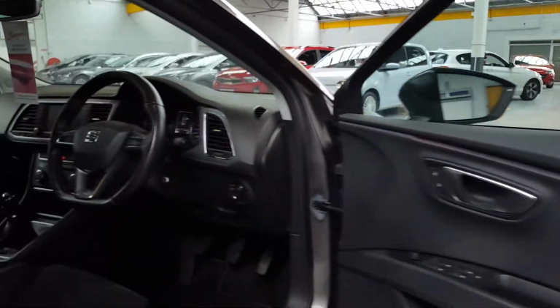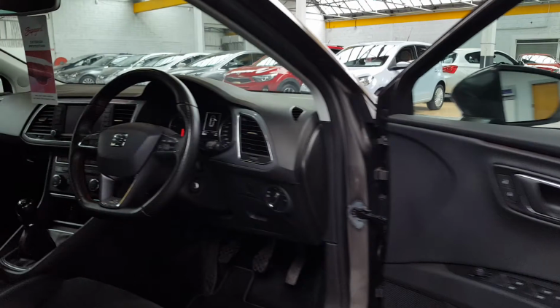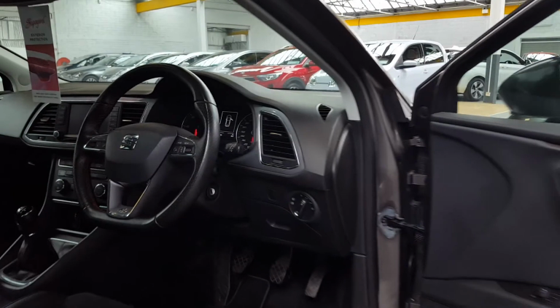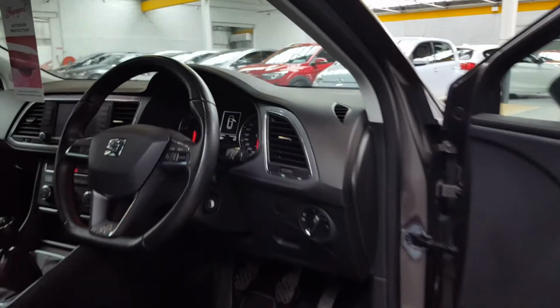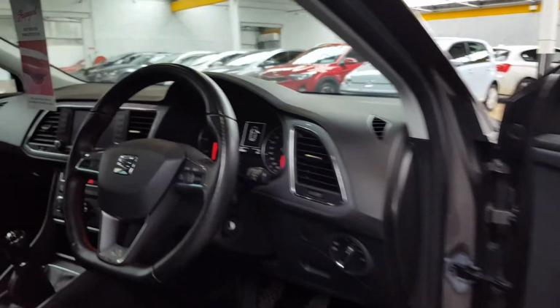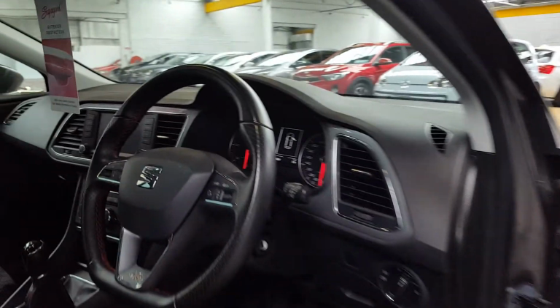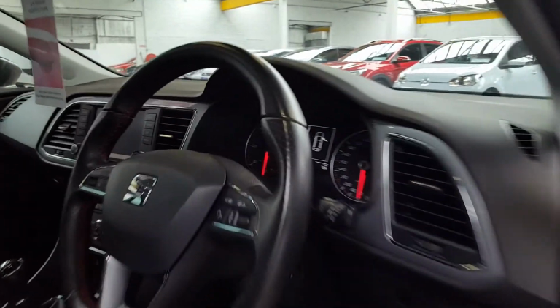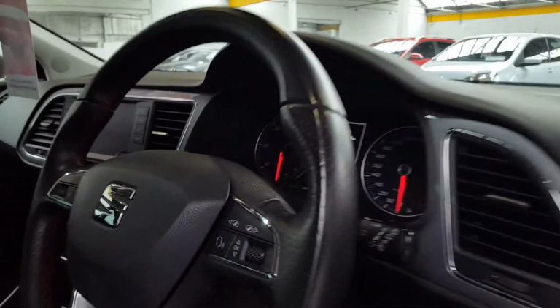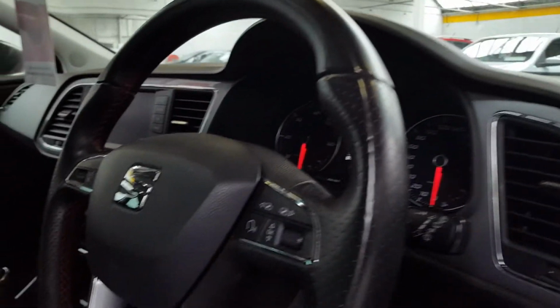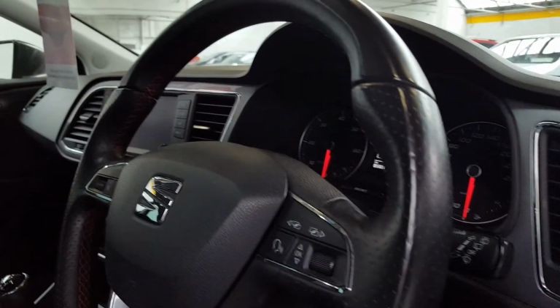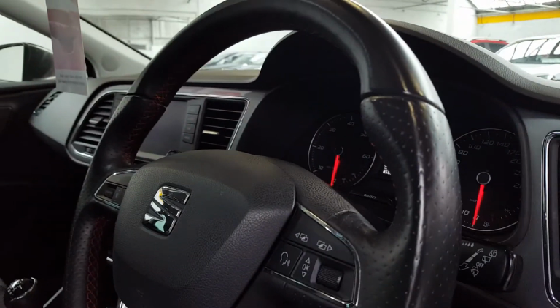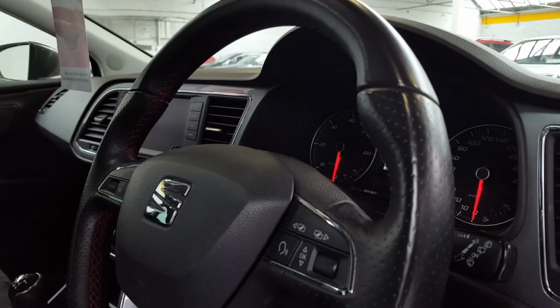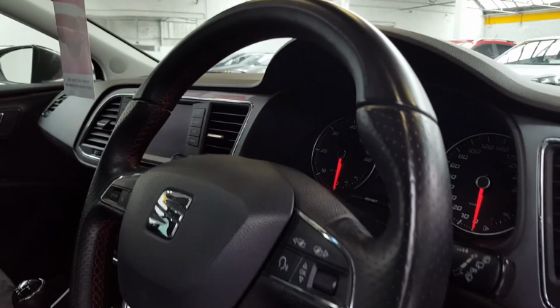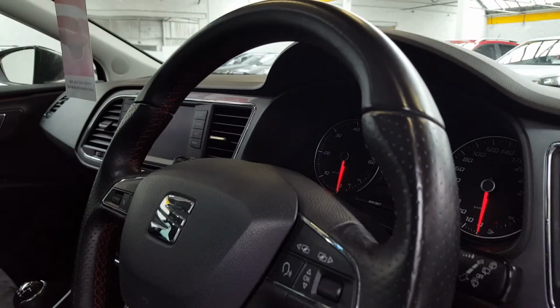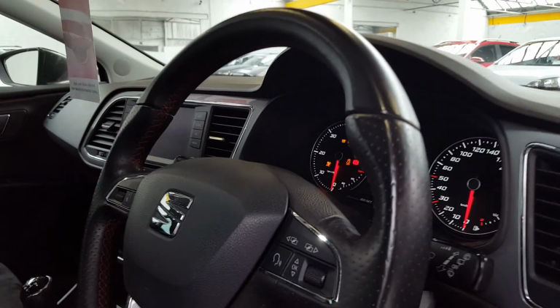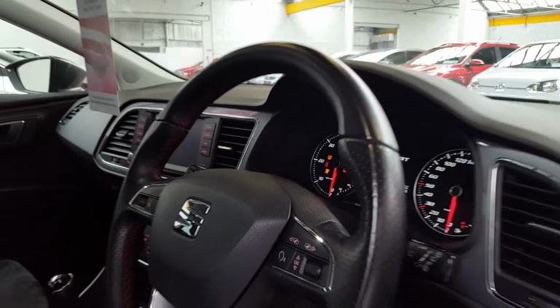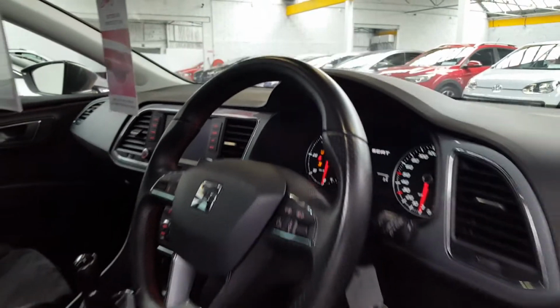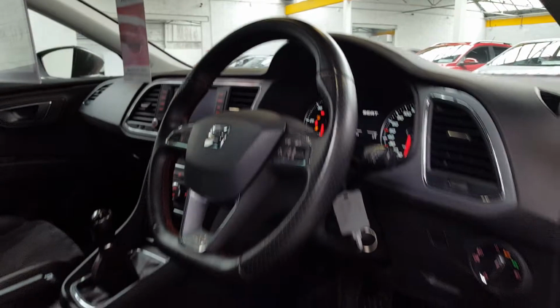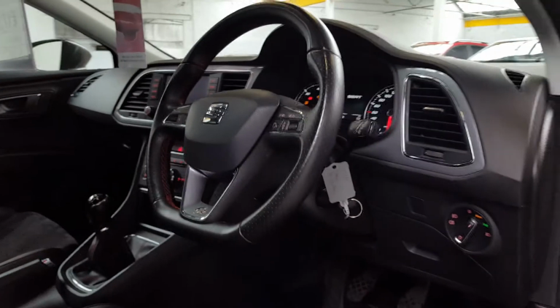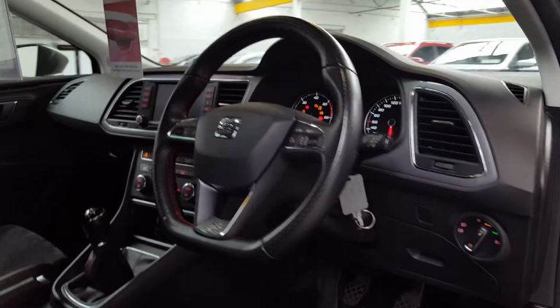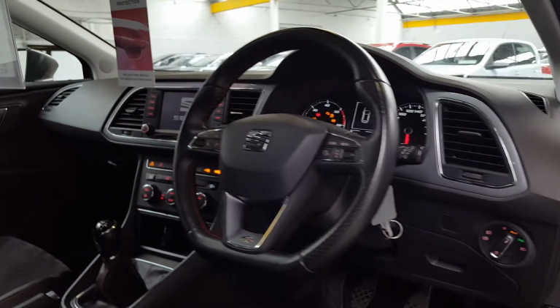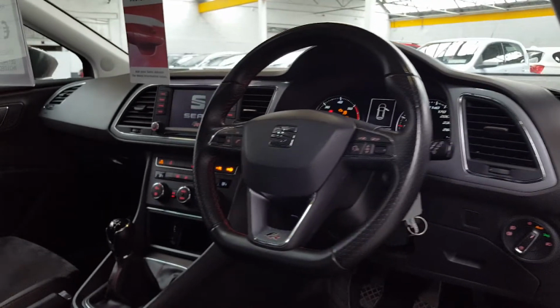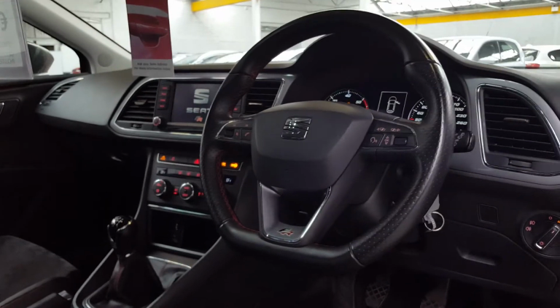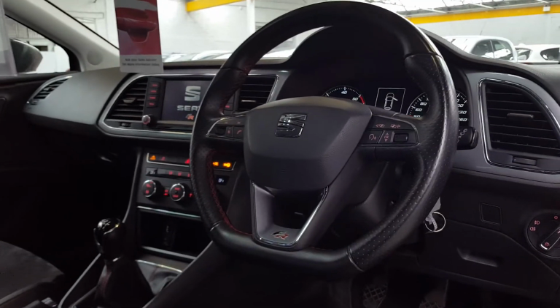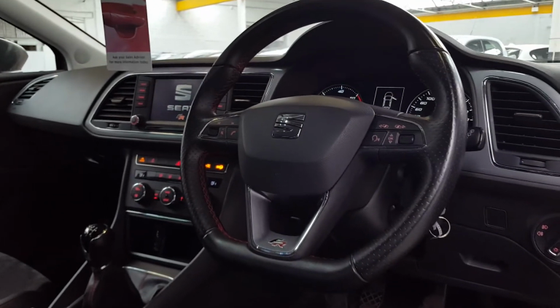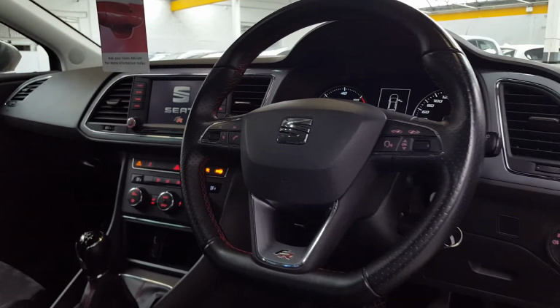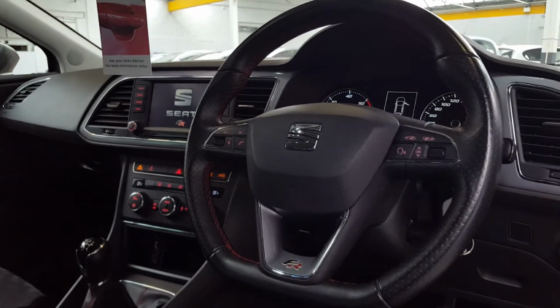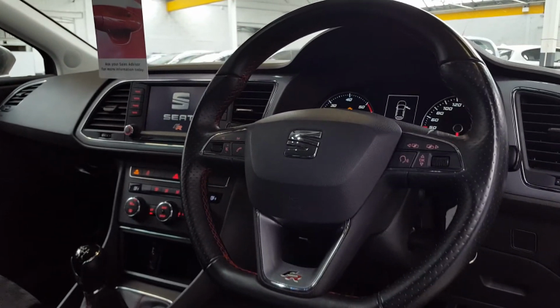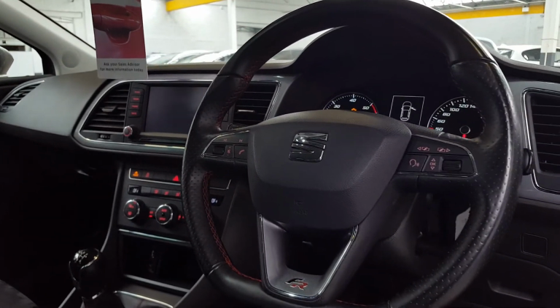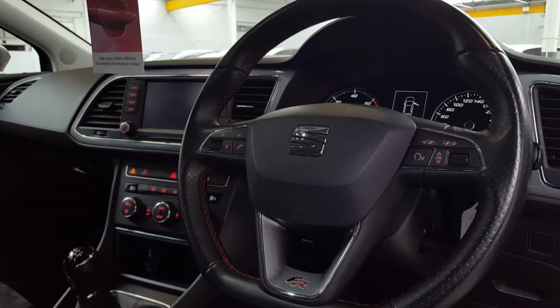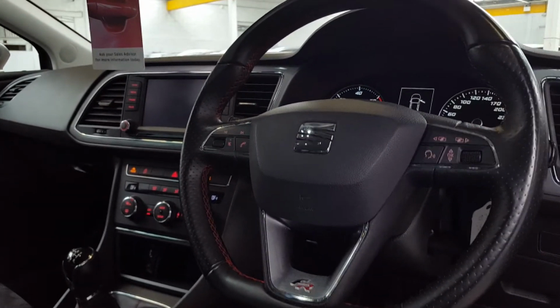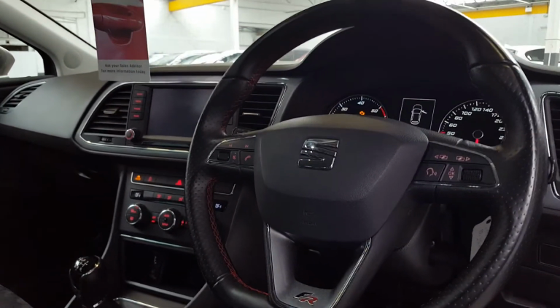It's got automatic lights — Xenon HID lights — so super bright lights for driving at night. And it's got a really nice flat-bottom sporty steering wheel which is also leather-bound.